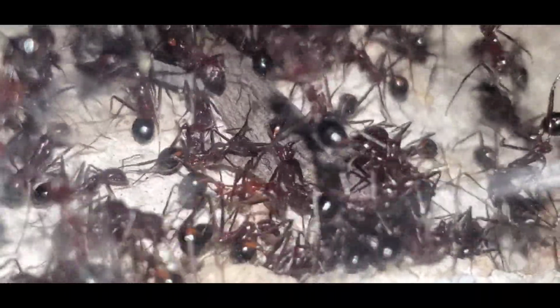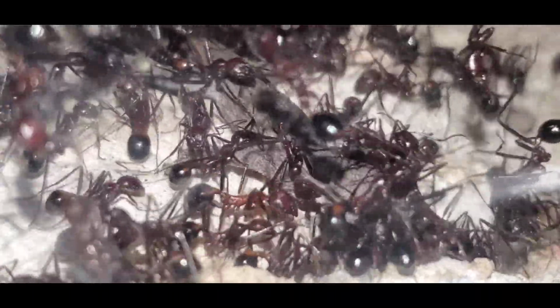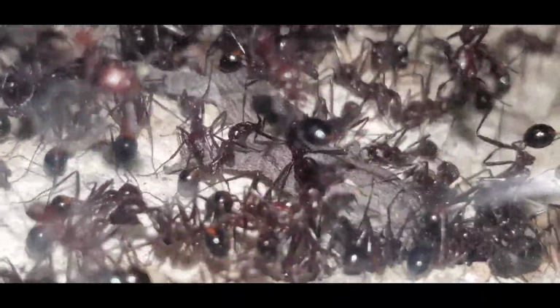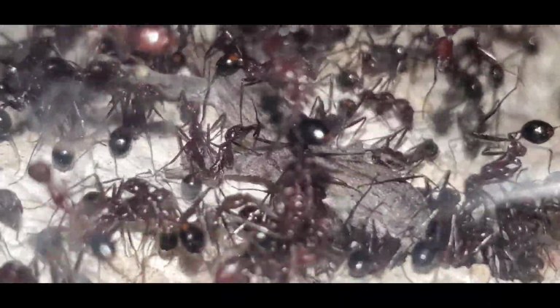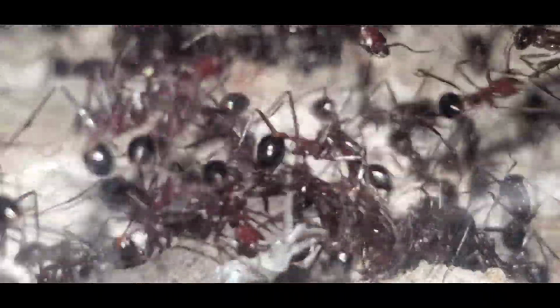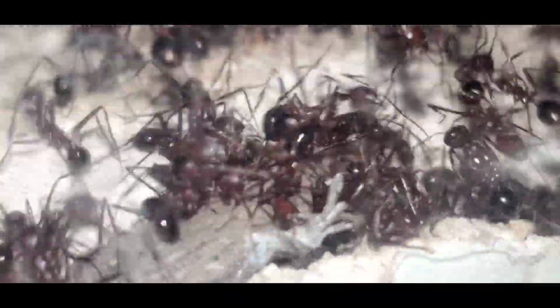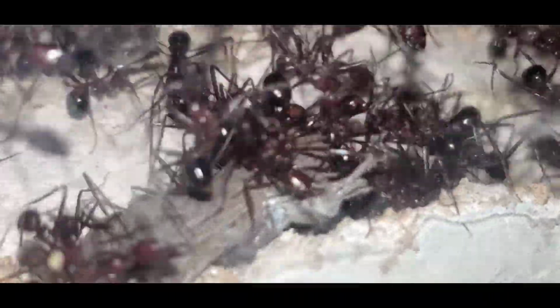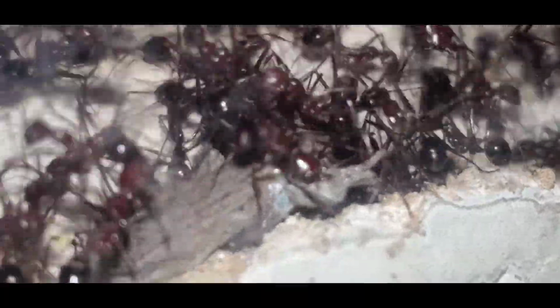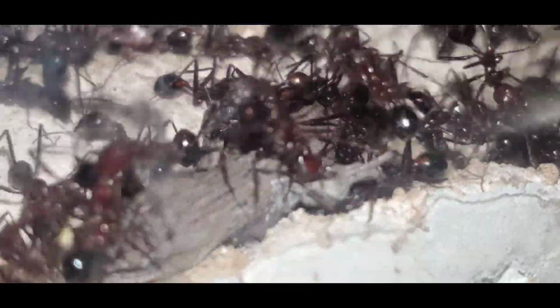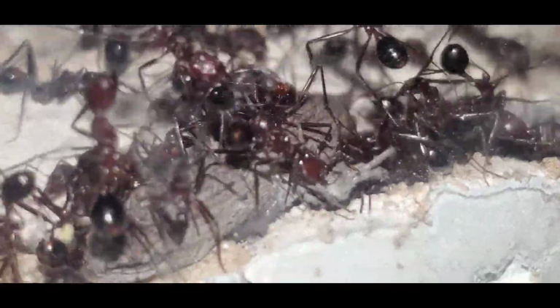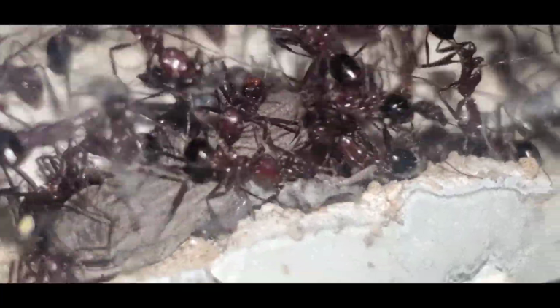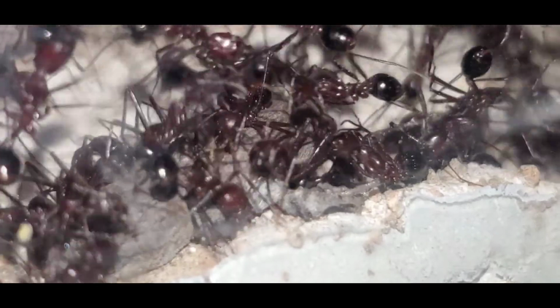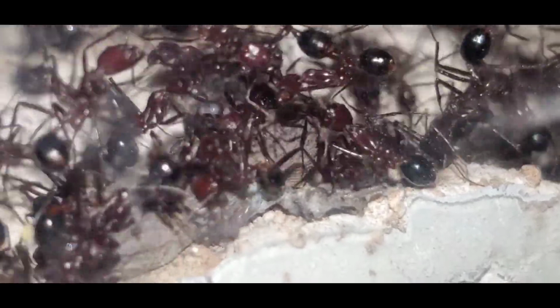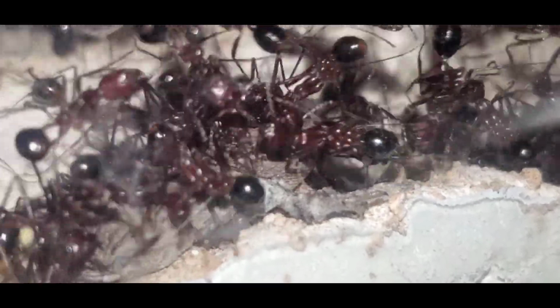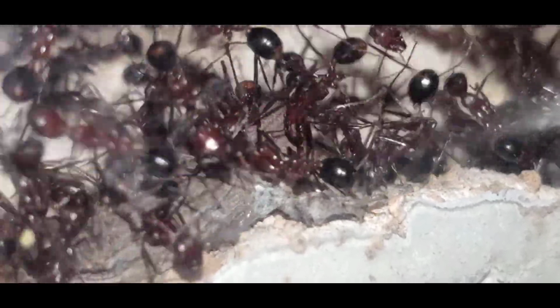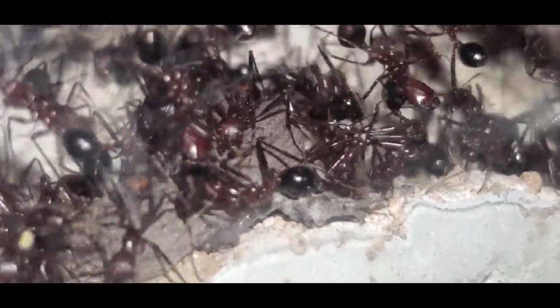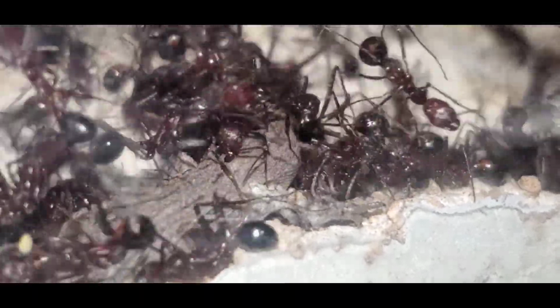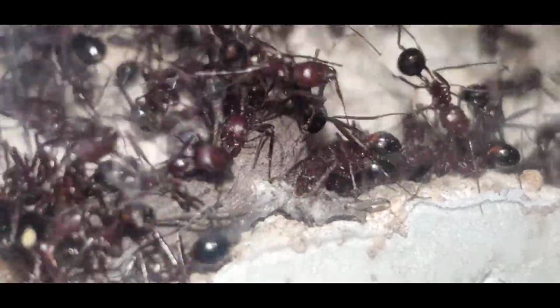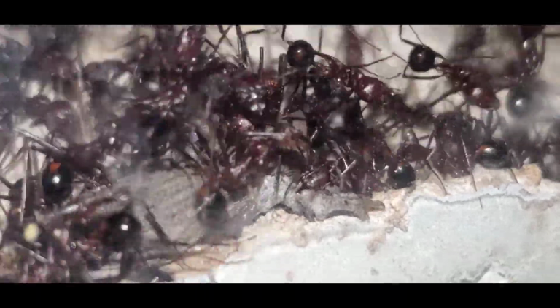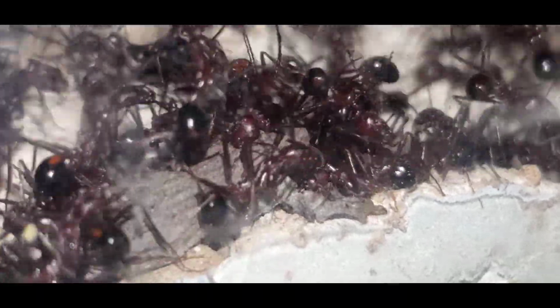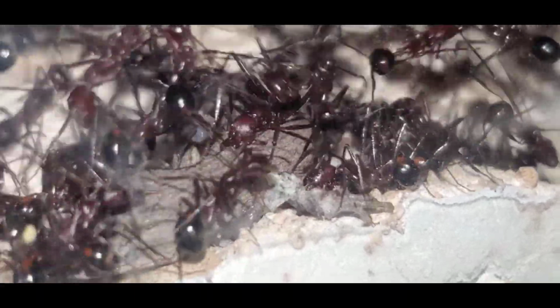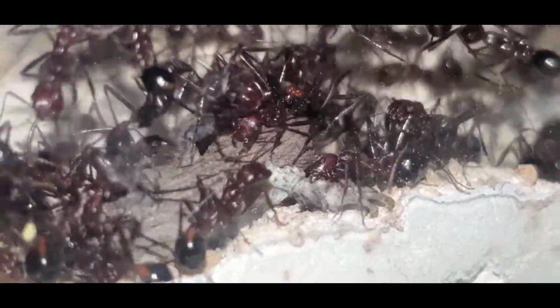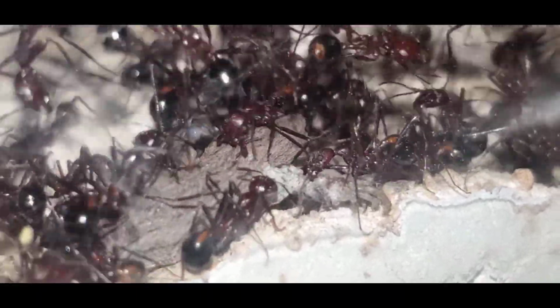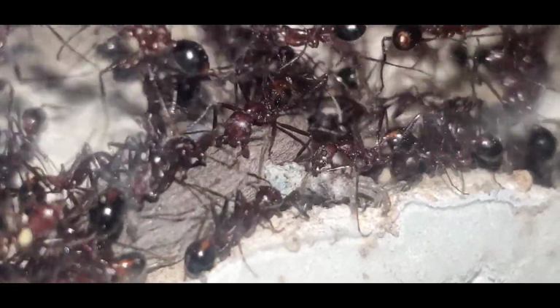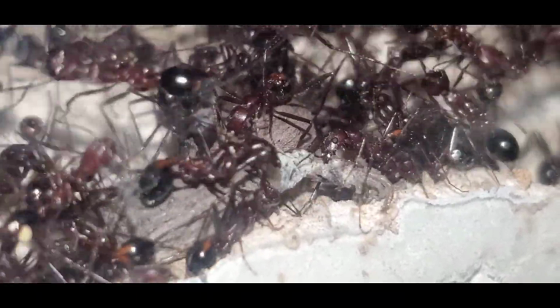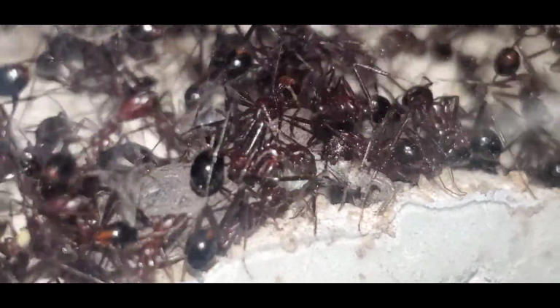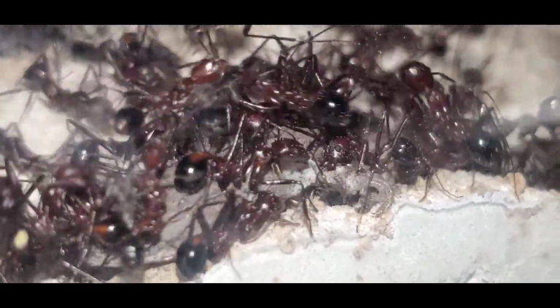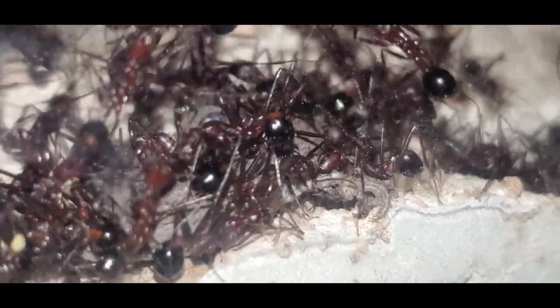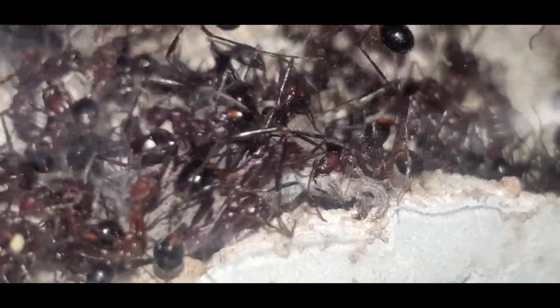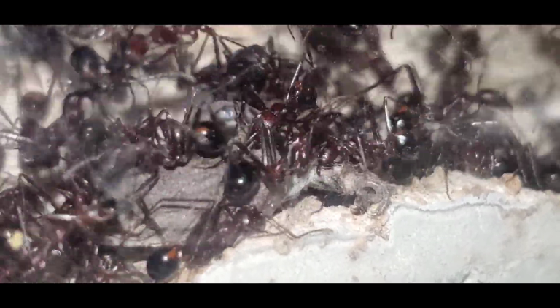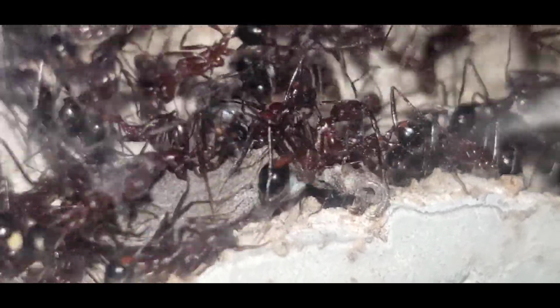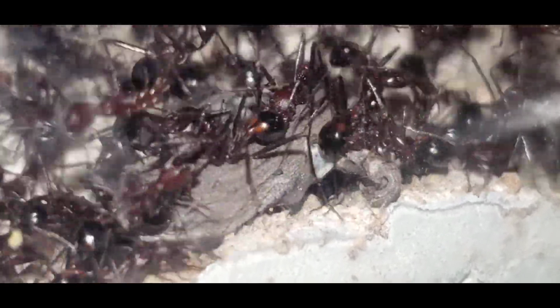This species of ant is so chill until they feel threatened or there's food around, and then they get absolutely crazy. So after about 10 minutes or so,